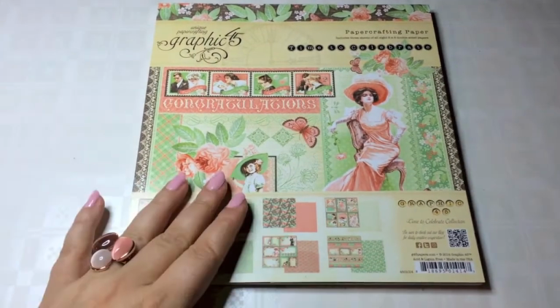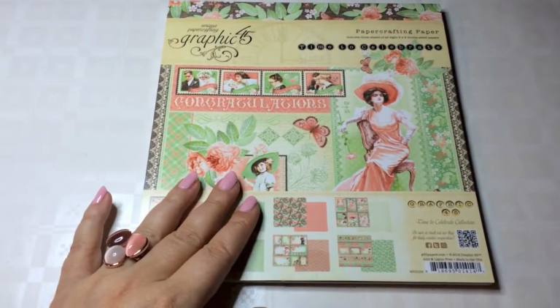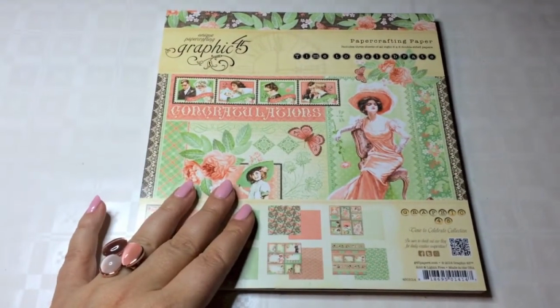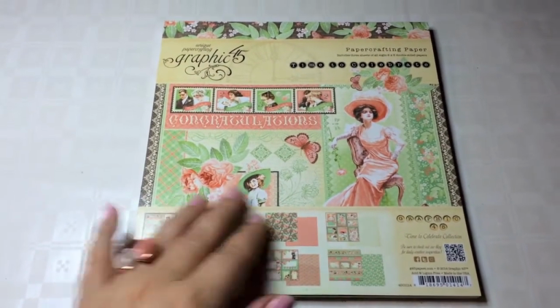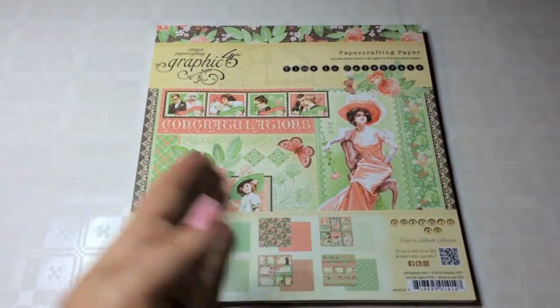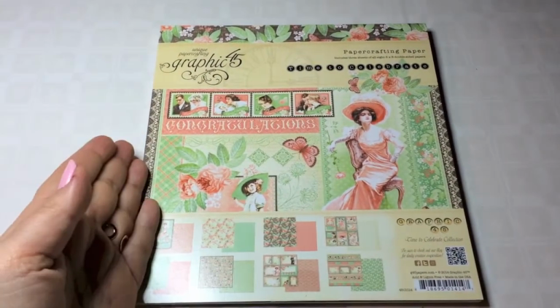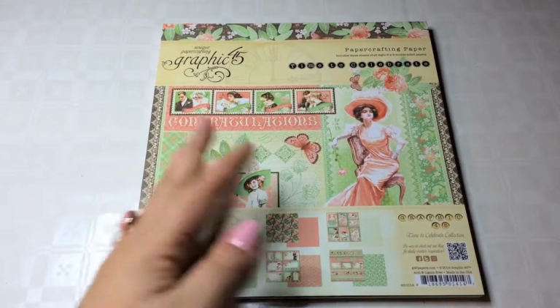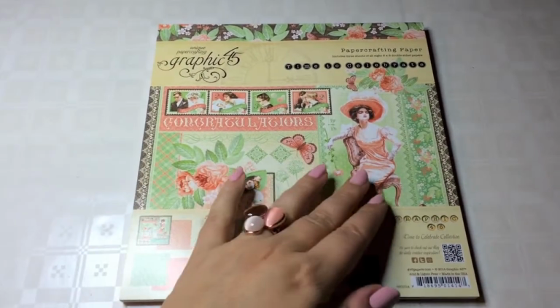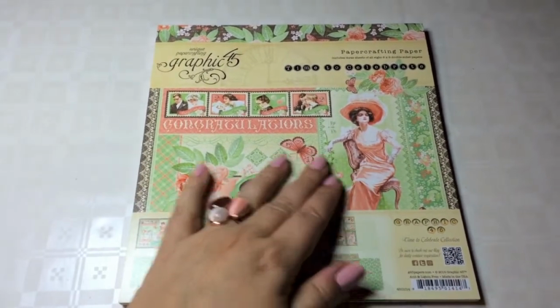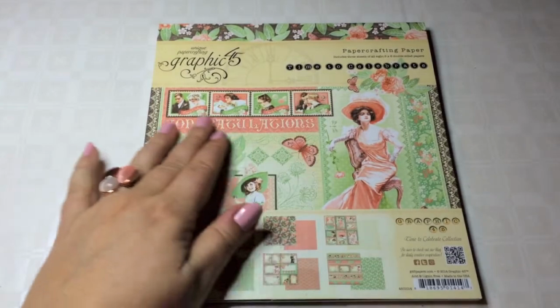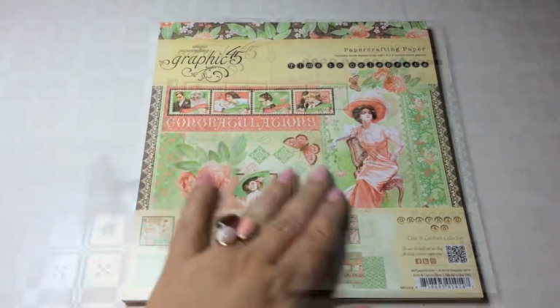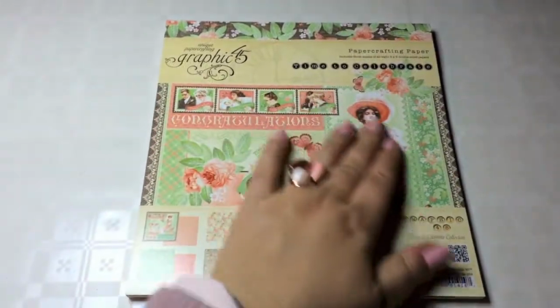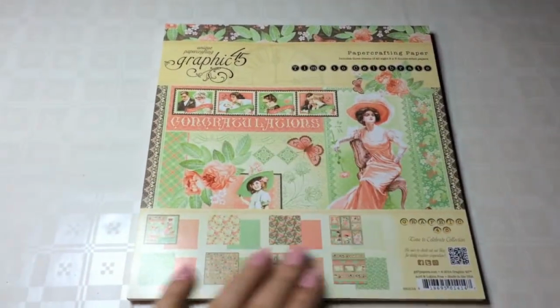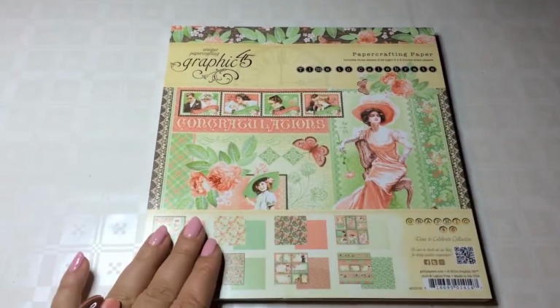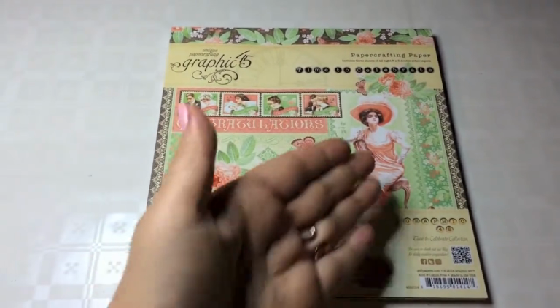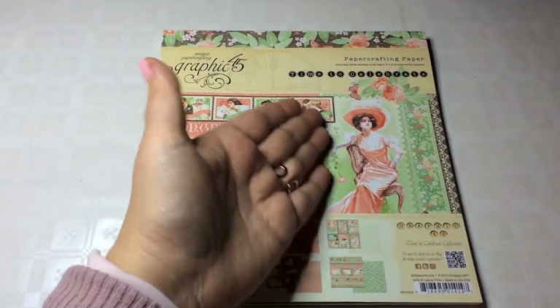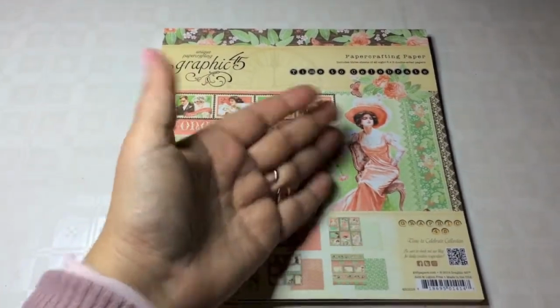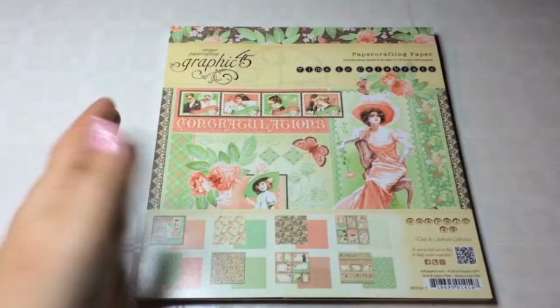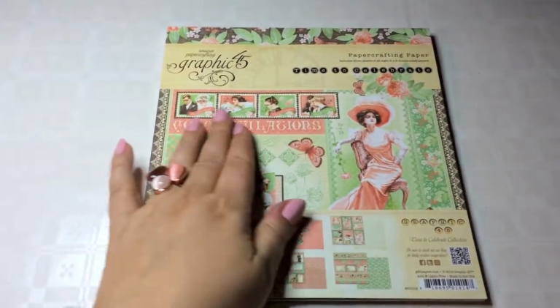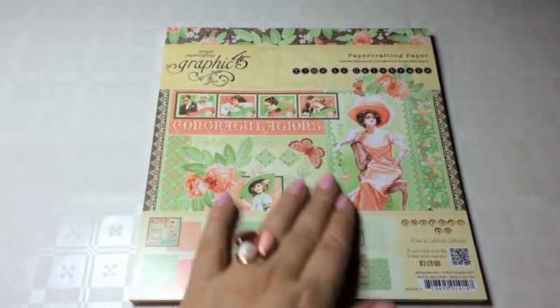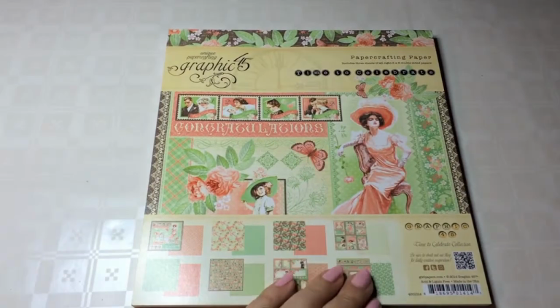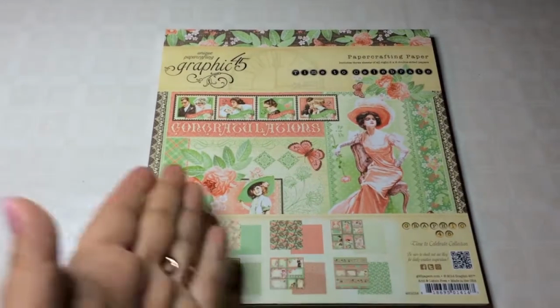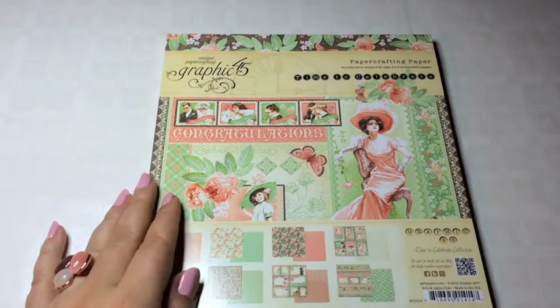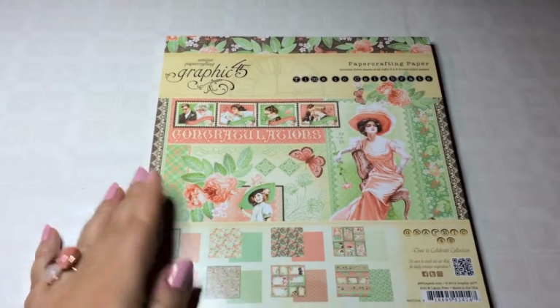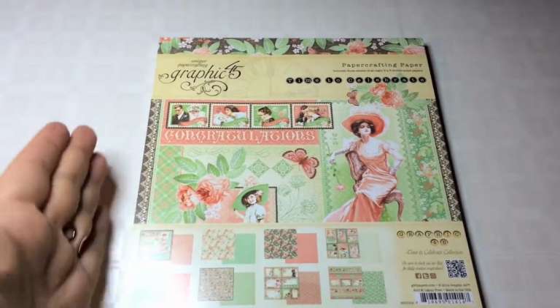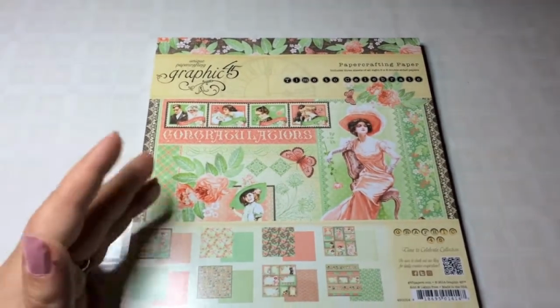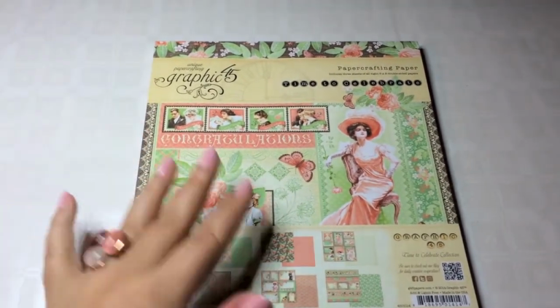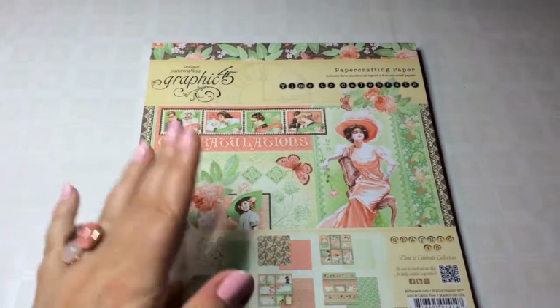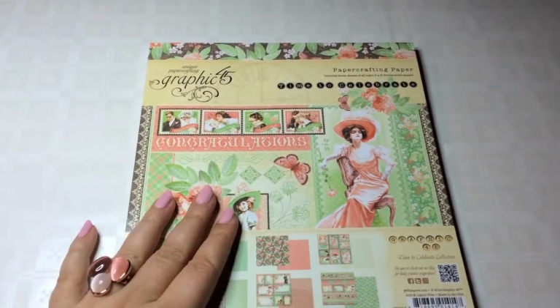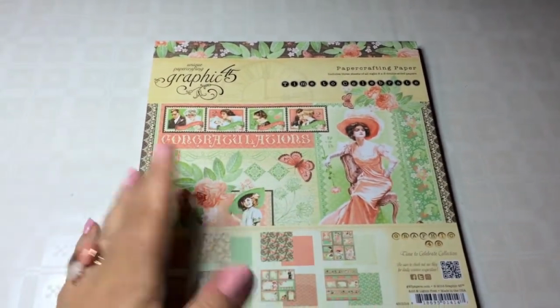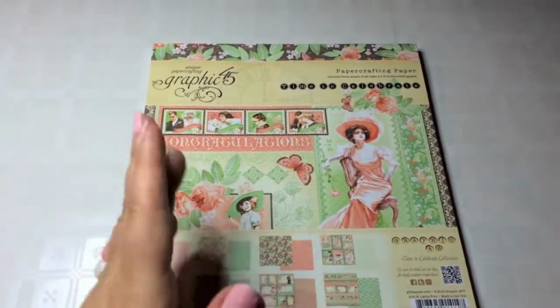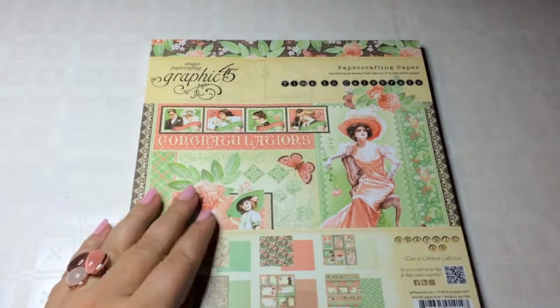Gorgeous colors, as you see — some minty green and some salmon. I find this gorgeous, also with the gorgeous lady here. The theme is celebration, so it's birthdays, weddings, births — you name it.